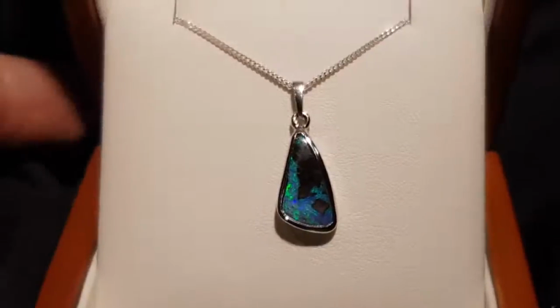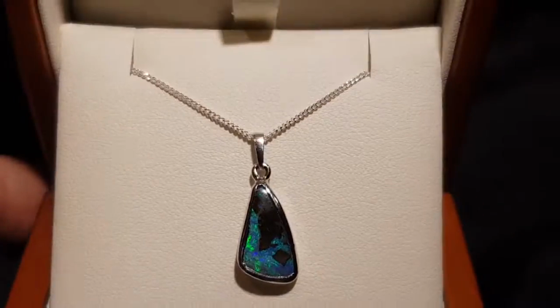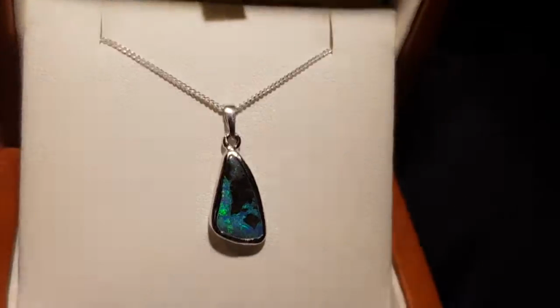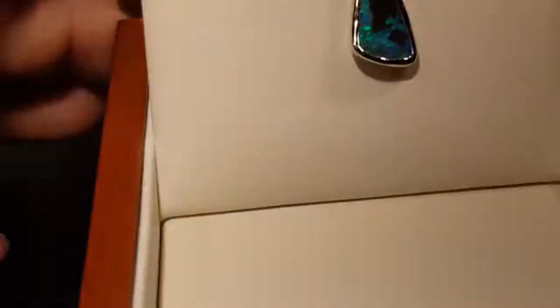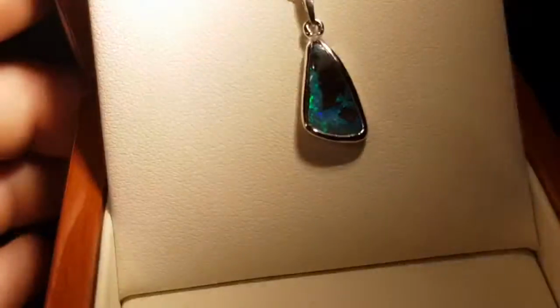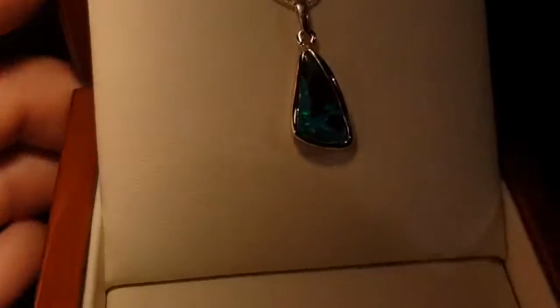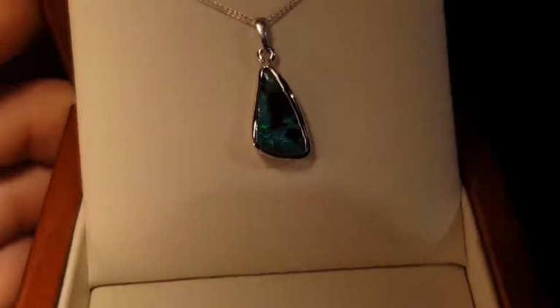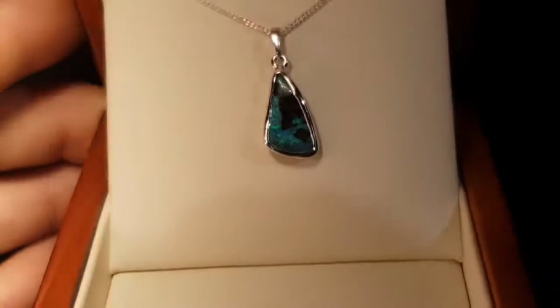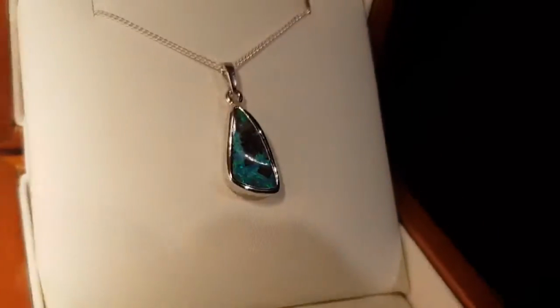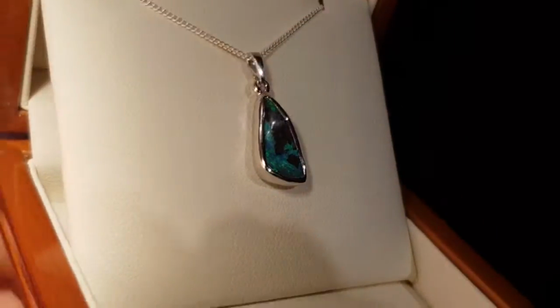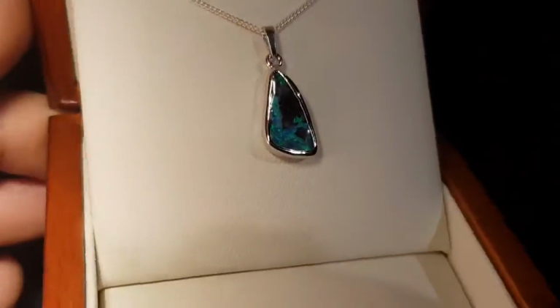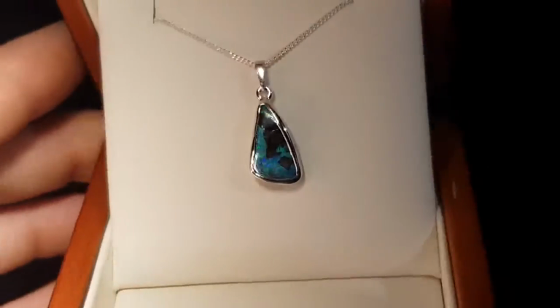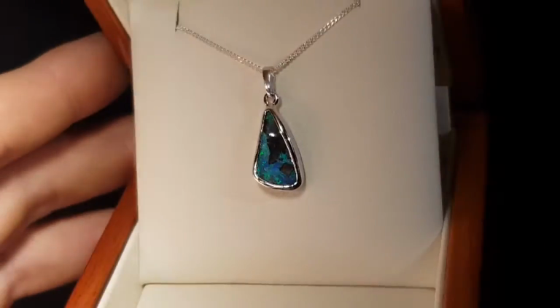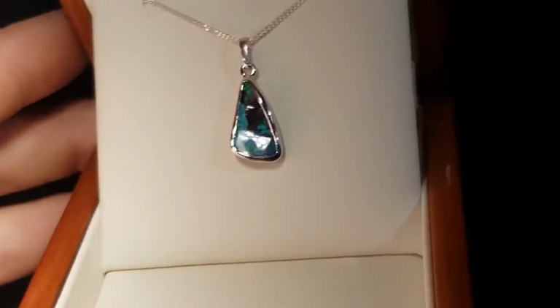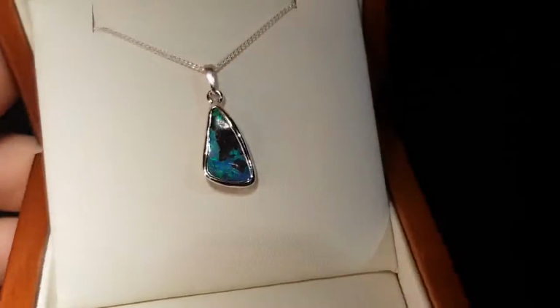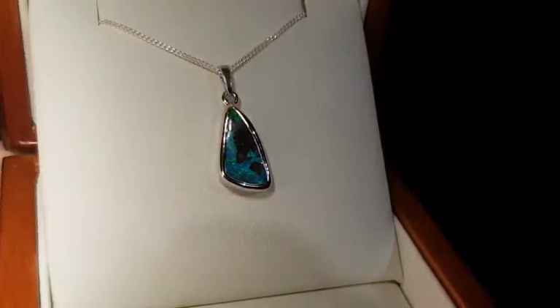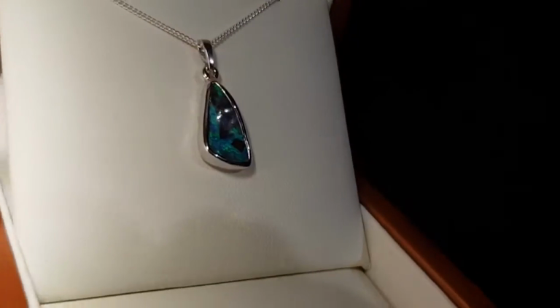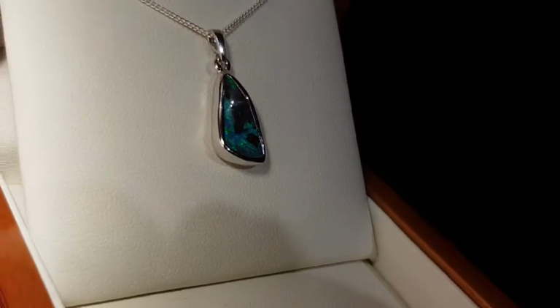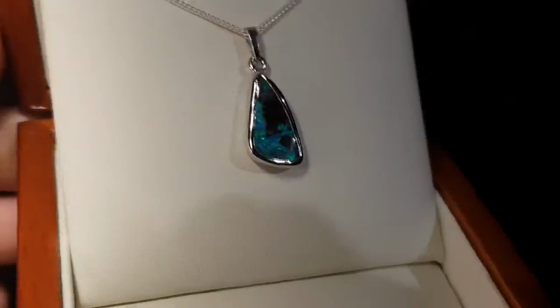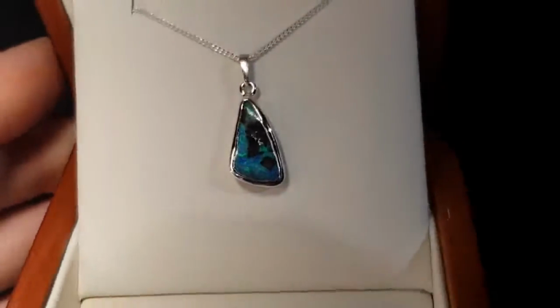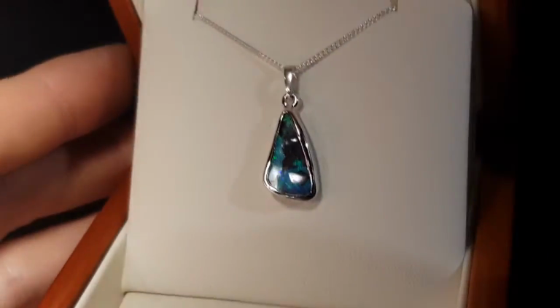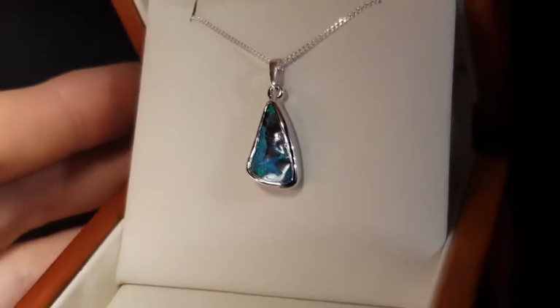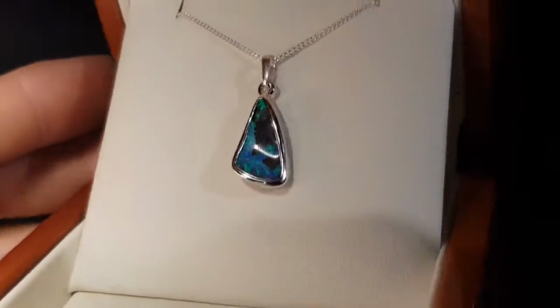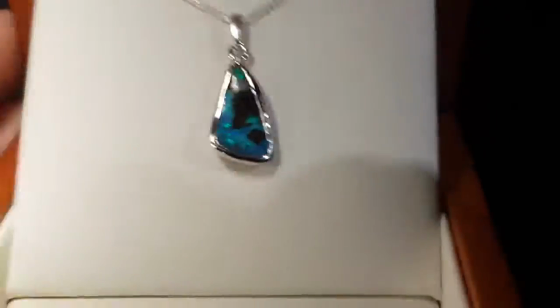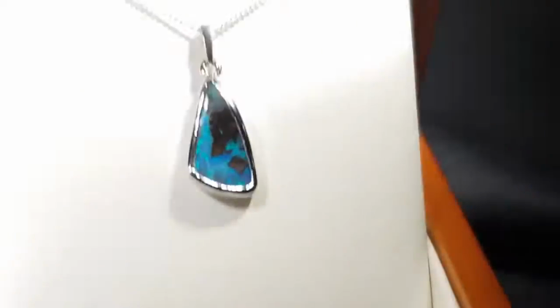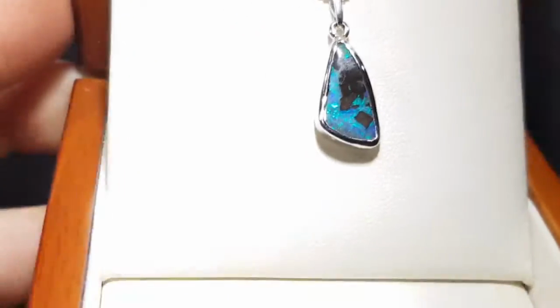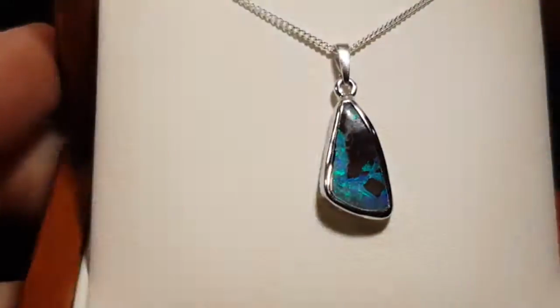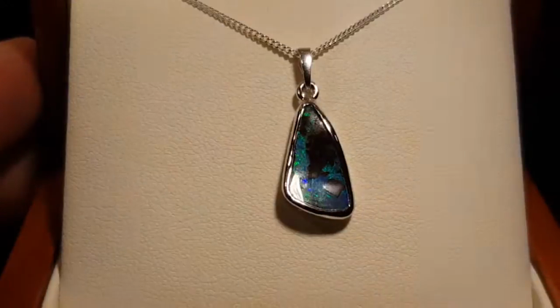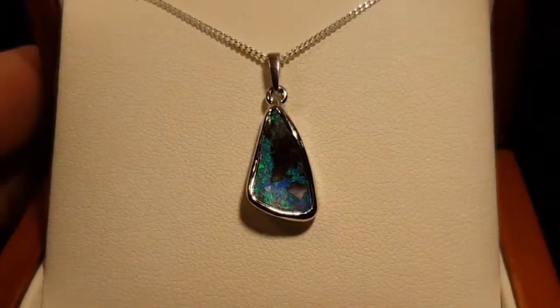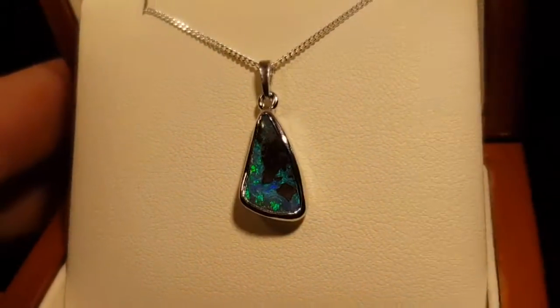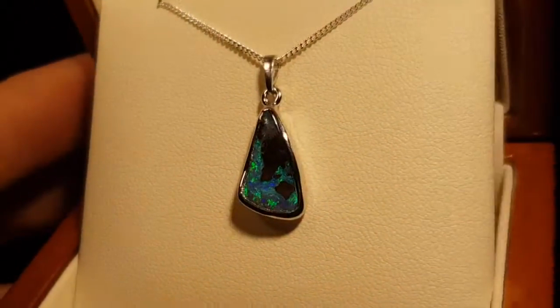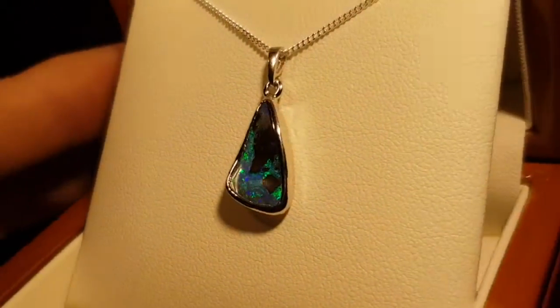What's most important when it comes down to value of opals is brightness. So I'm showing you the opal here in the low light. Even in the low light you get that really nice colour. Obviously in the sunlight it's fantastic.